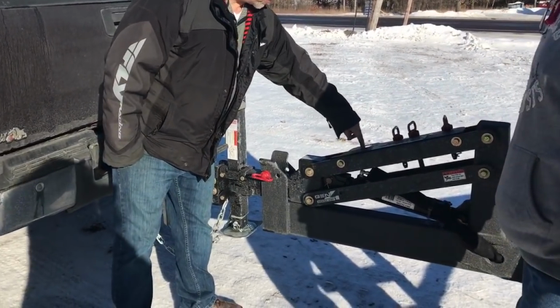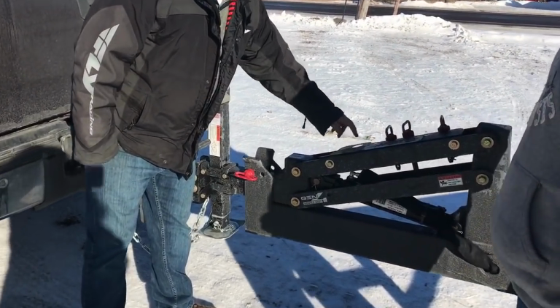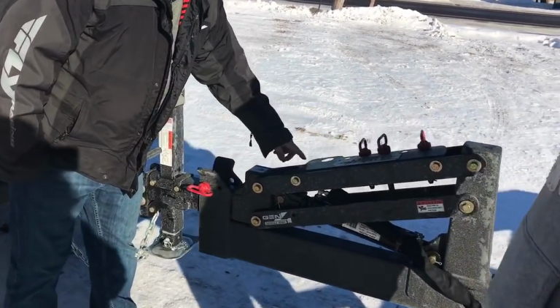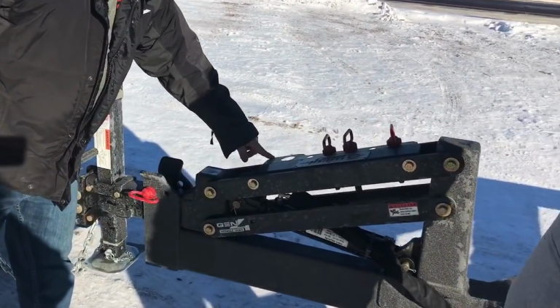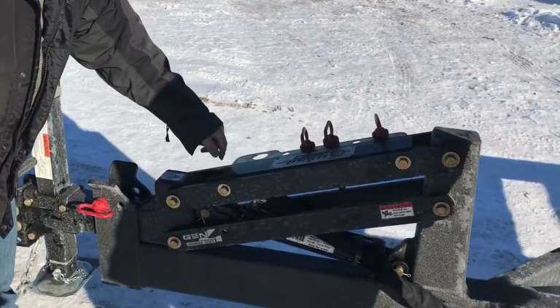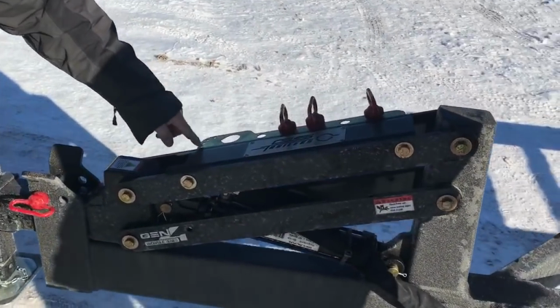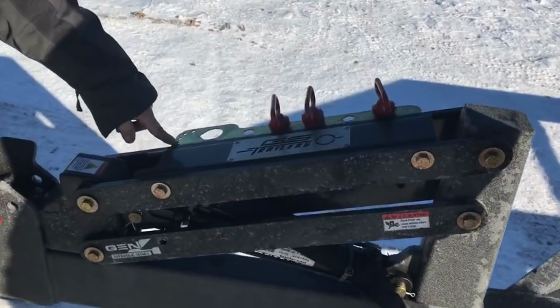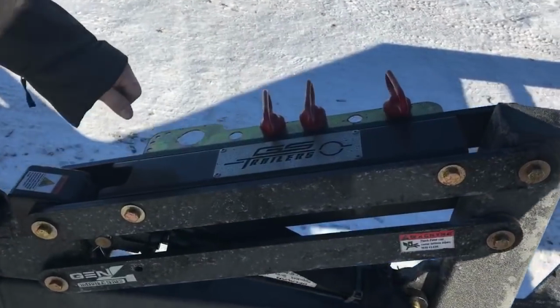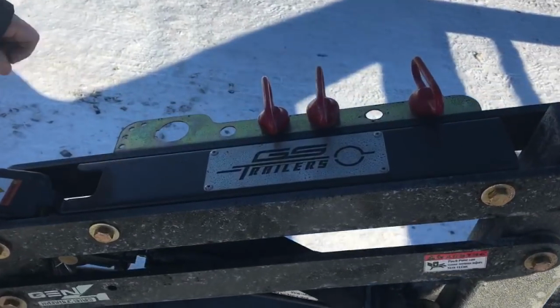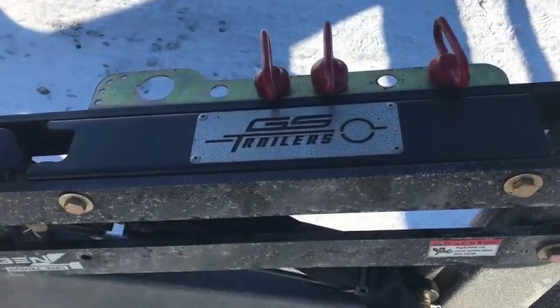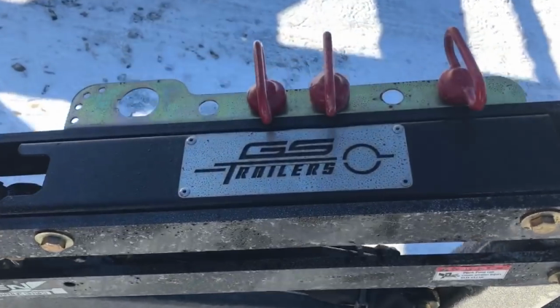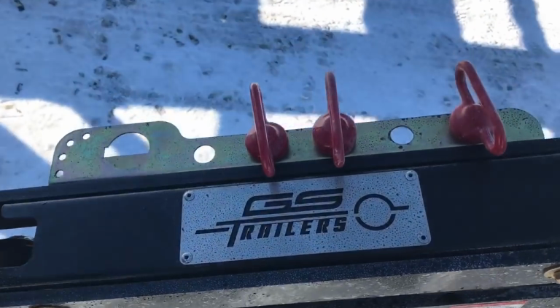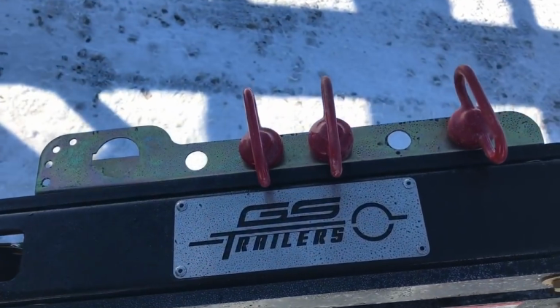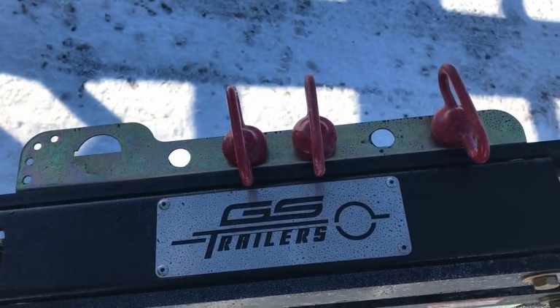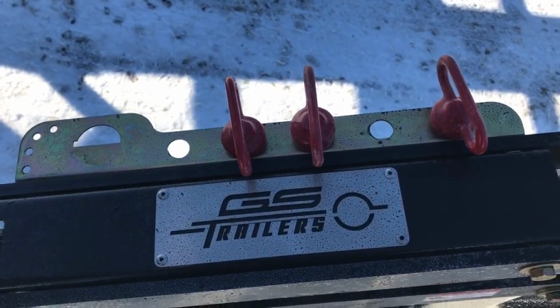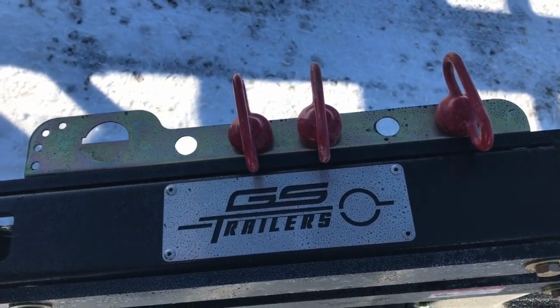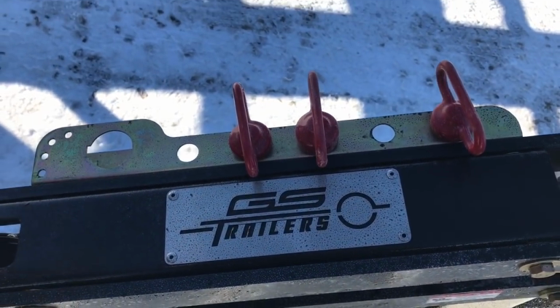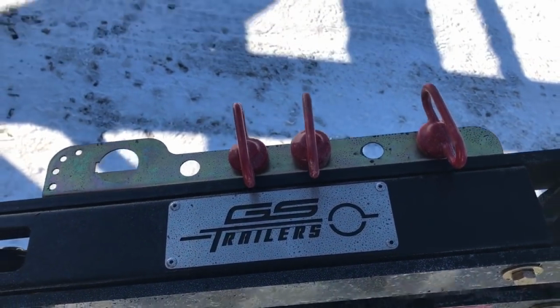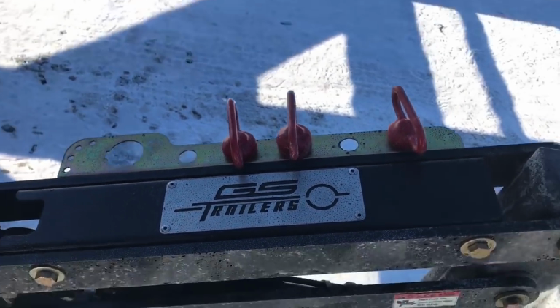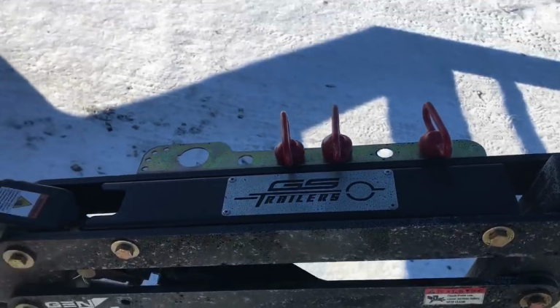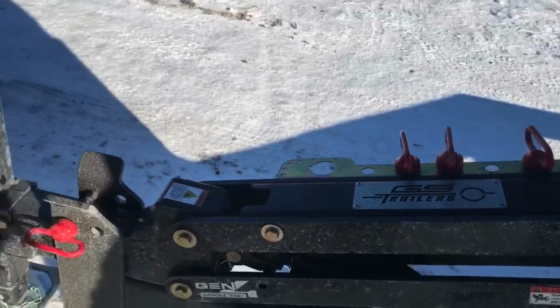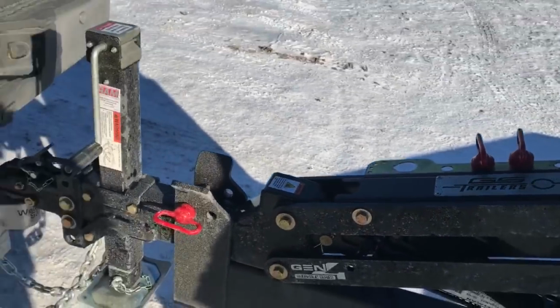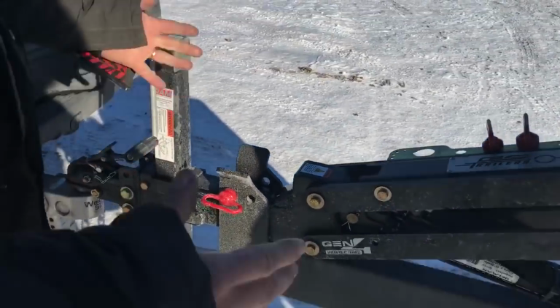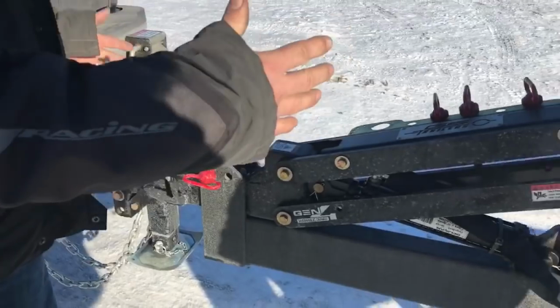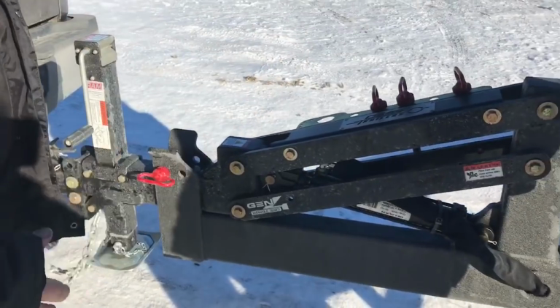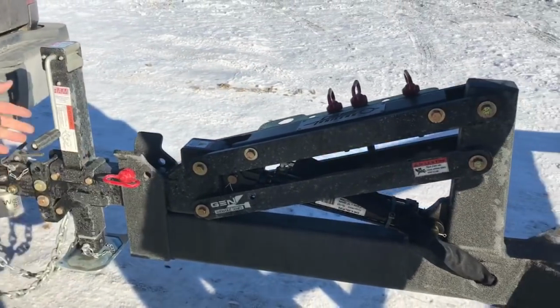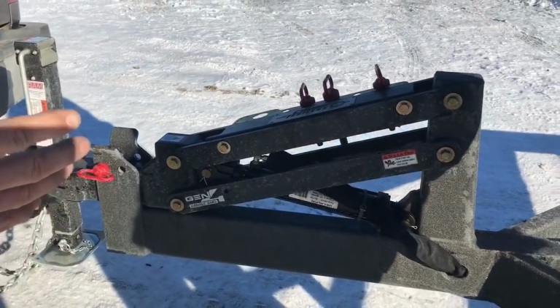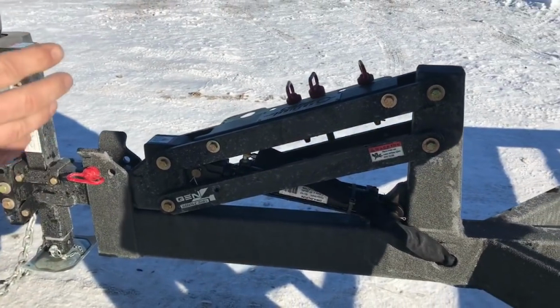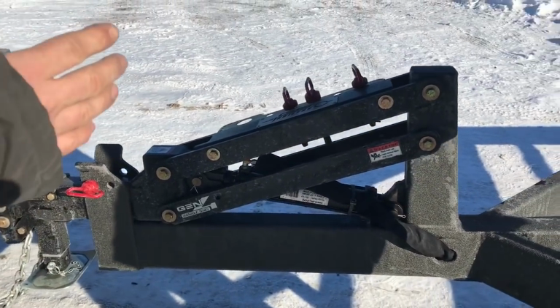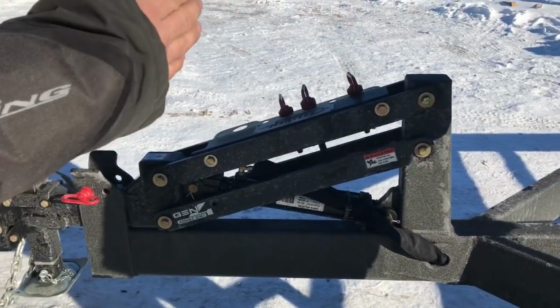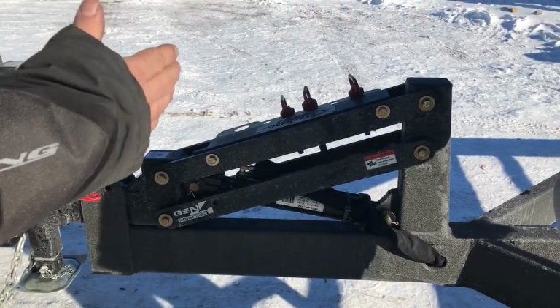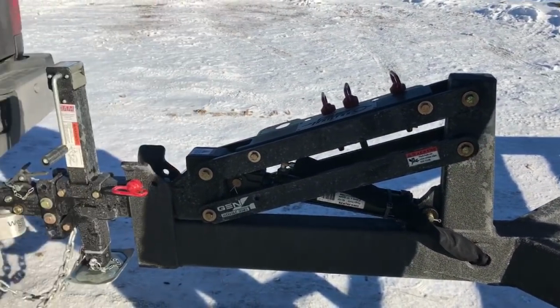You can put the trailer harness there. We've got some holes for some smaller pins if you want to carry some extra ones with you. And that's just part of the new things of our whole front end system — I like to call it a system.